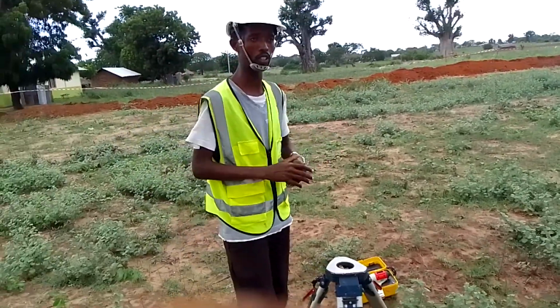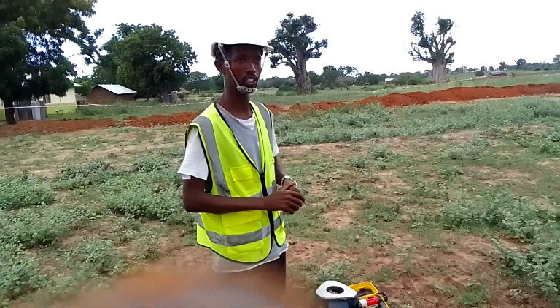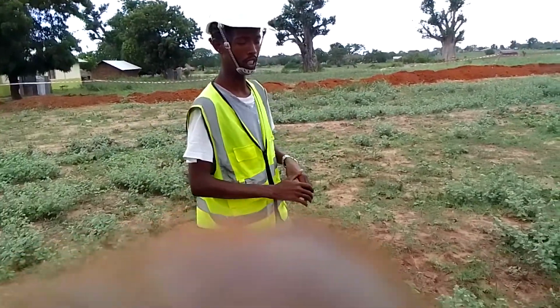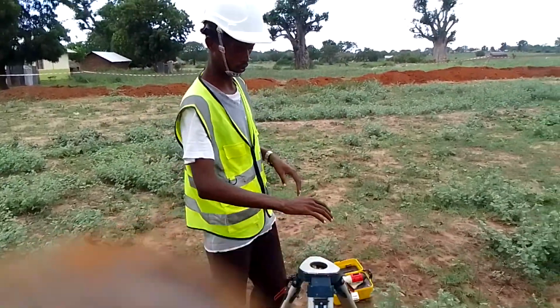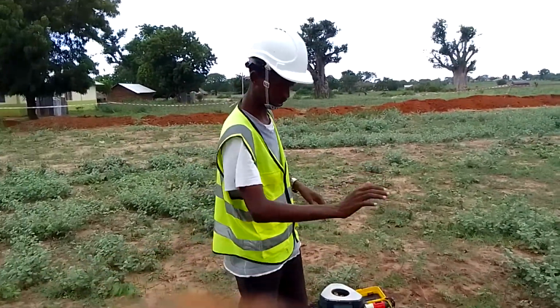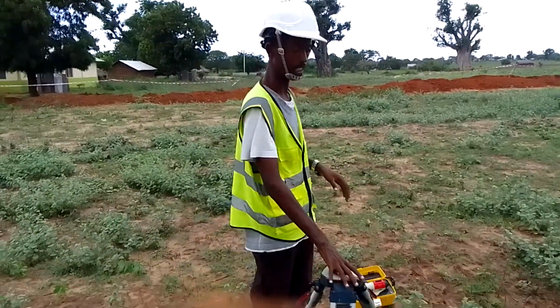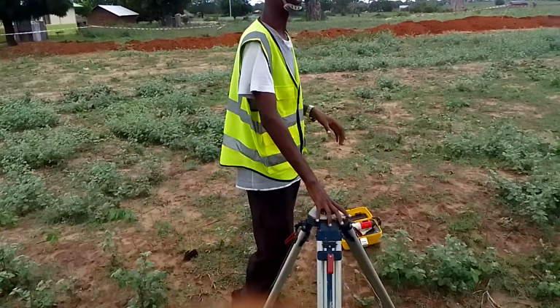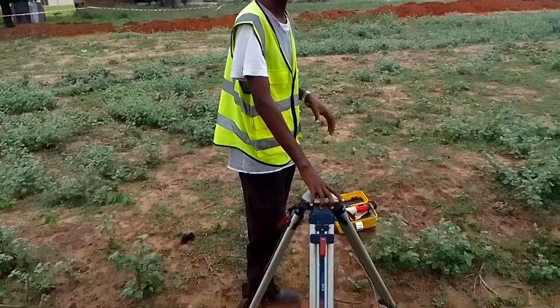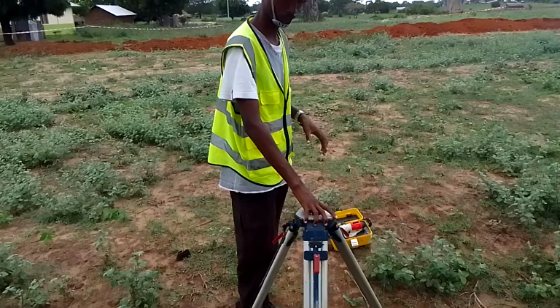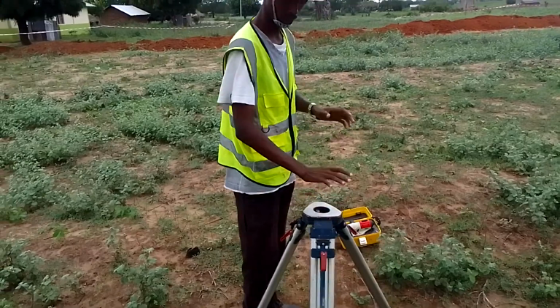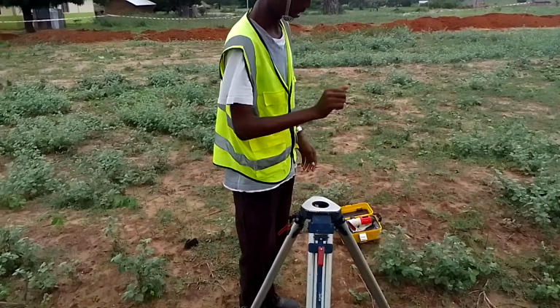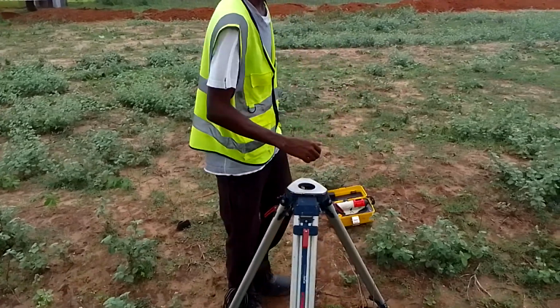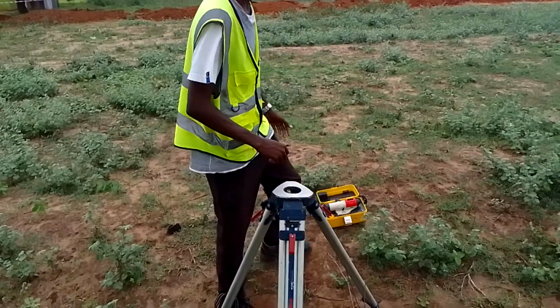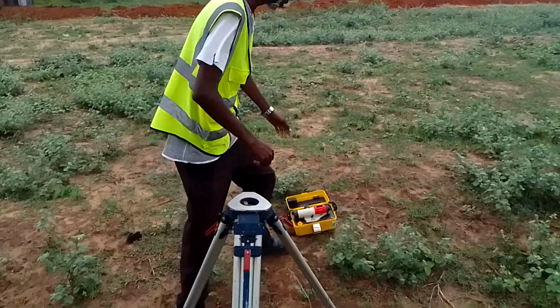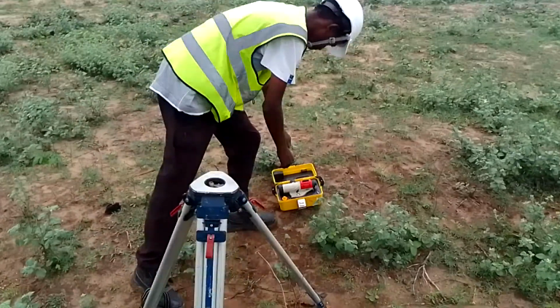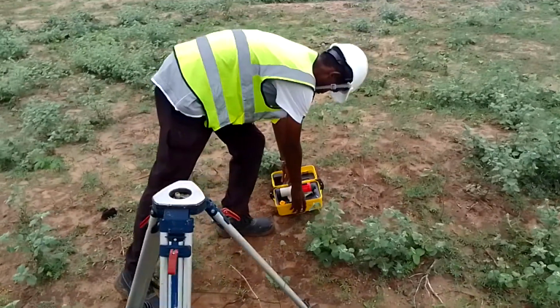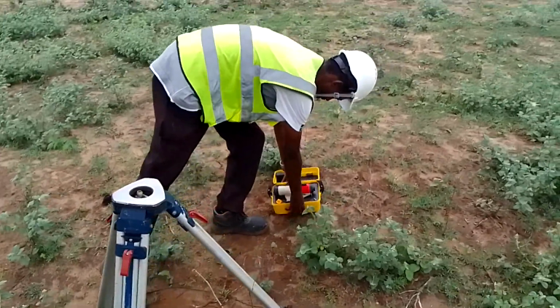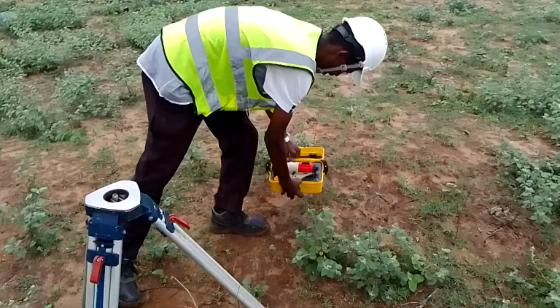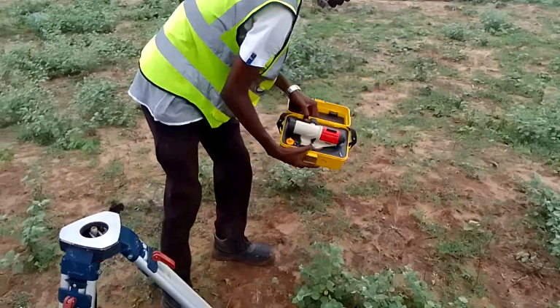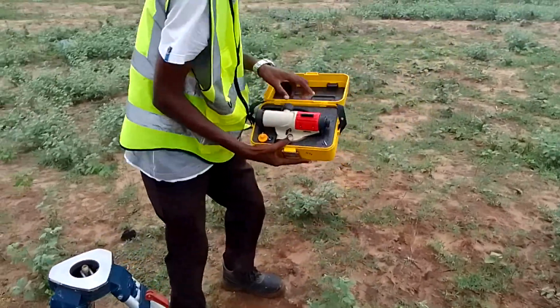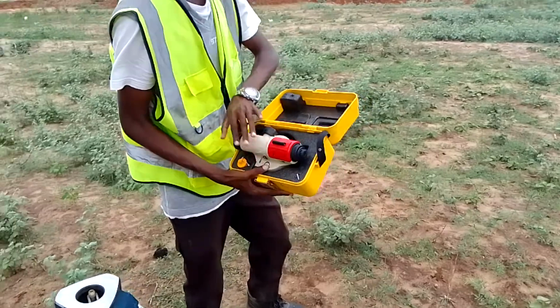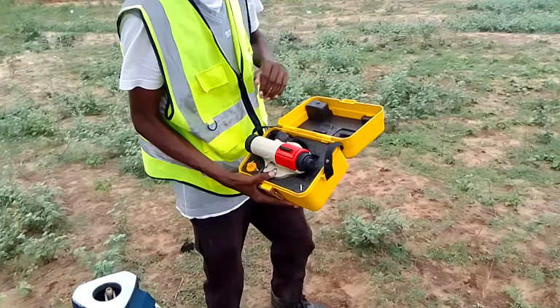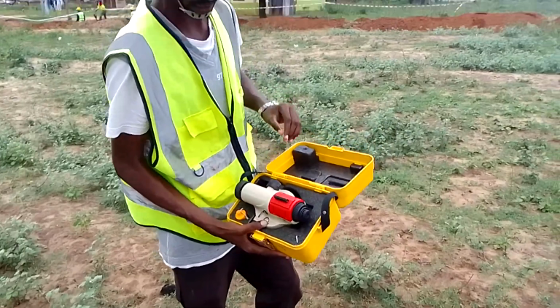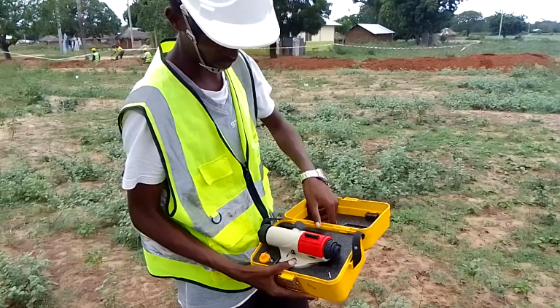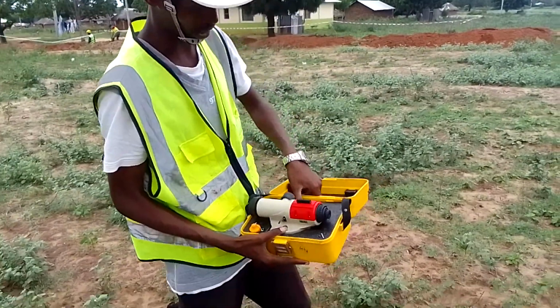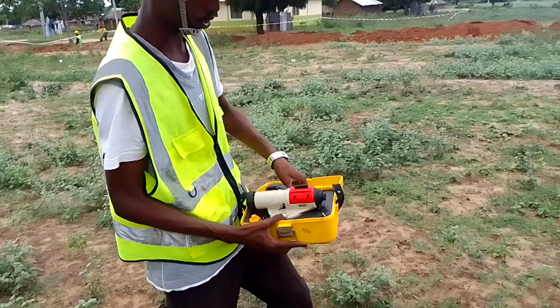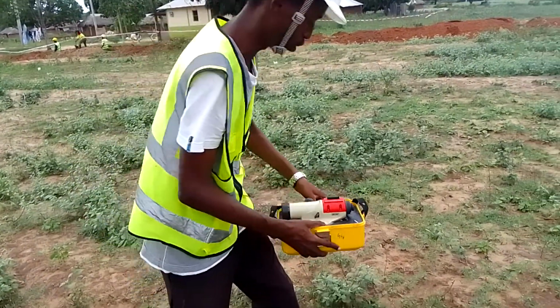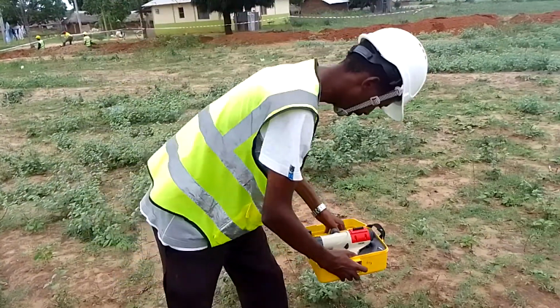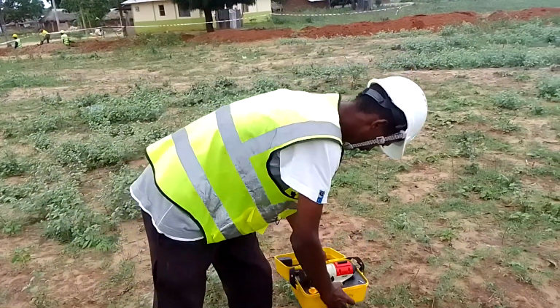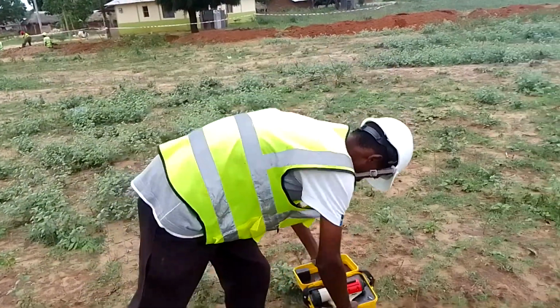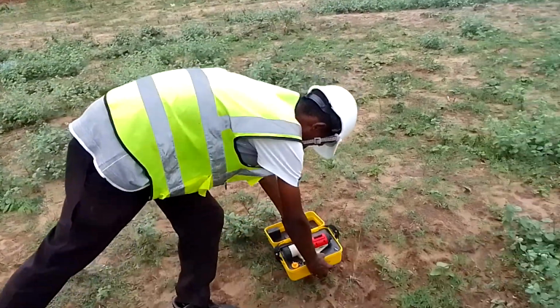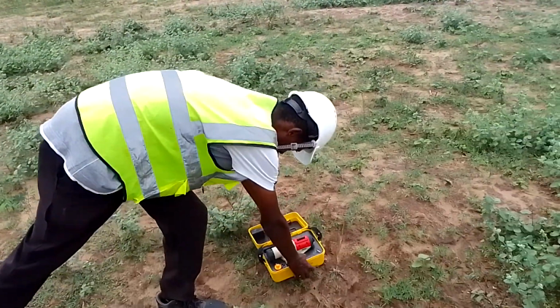Now, what you need before you set a leveling machine — of course you need a tripod. There it is, and of course you need your machine. I am using a Collider; that's the machine I am using for leveling at this field.